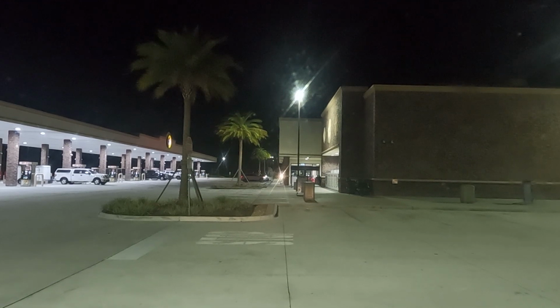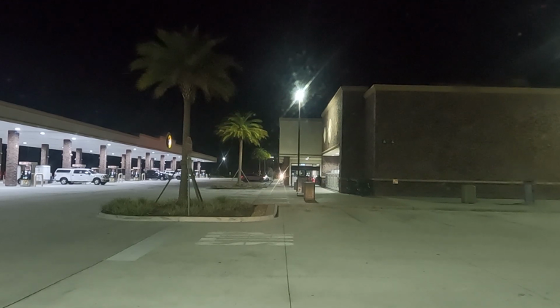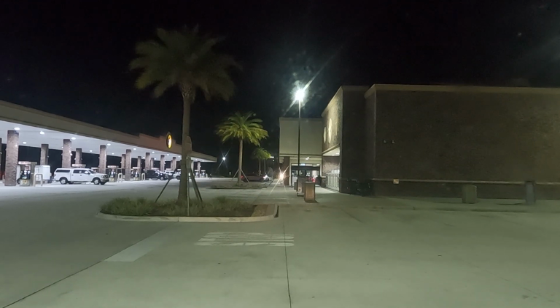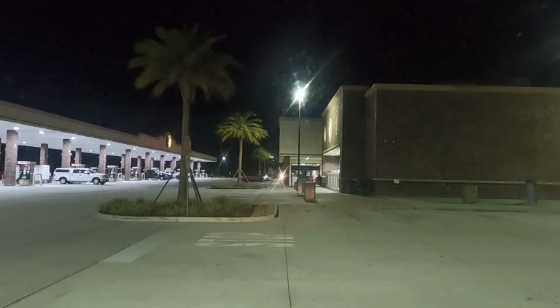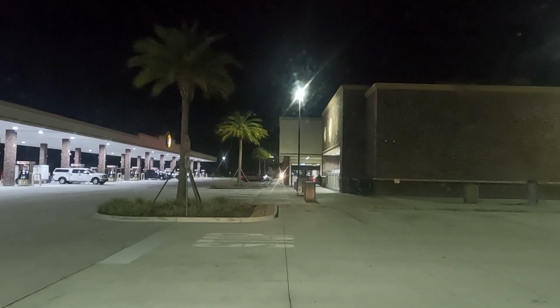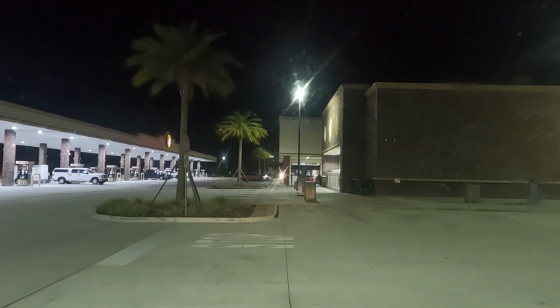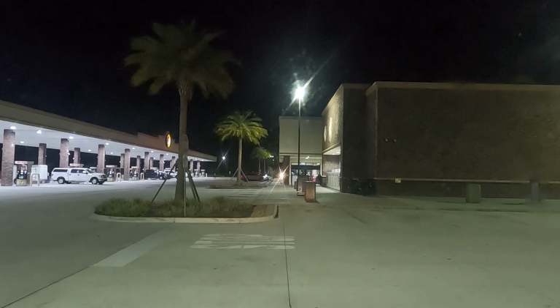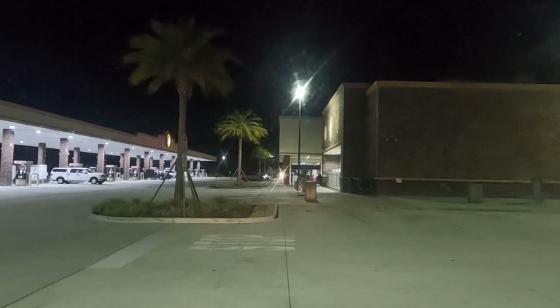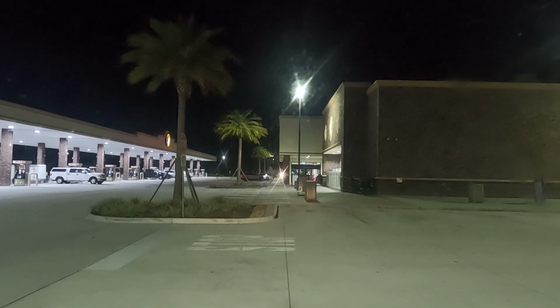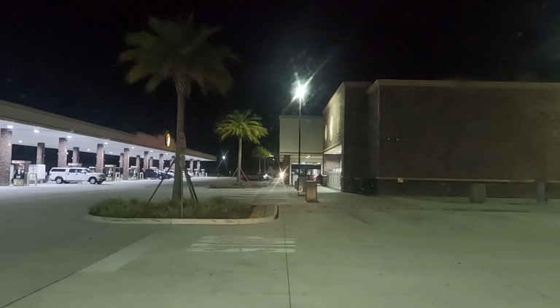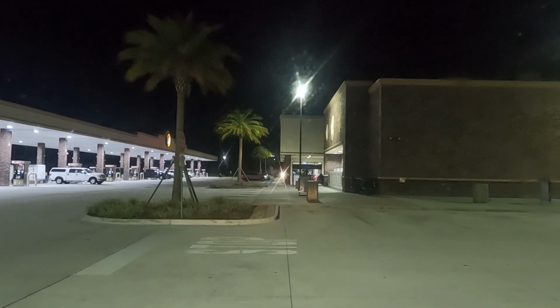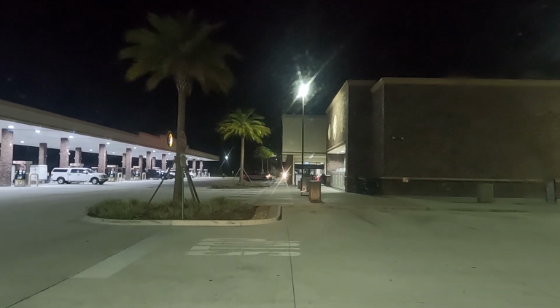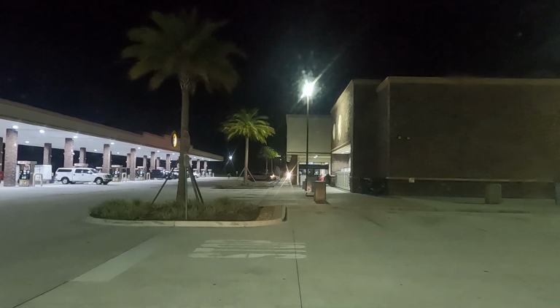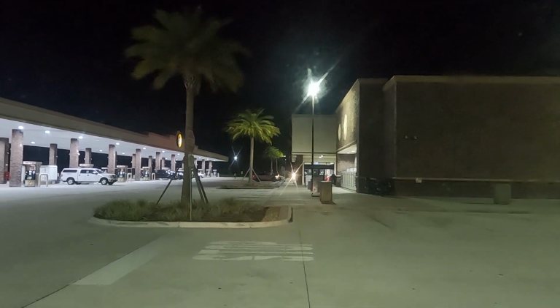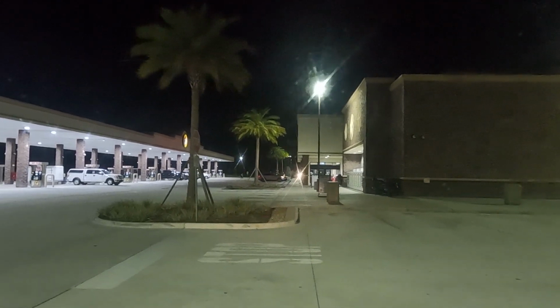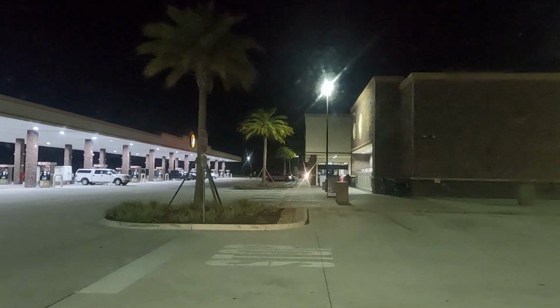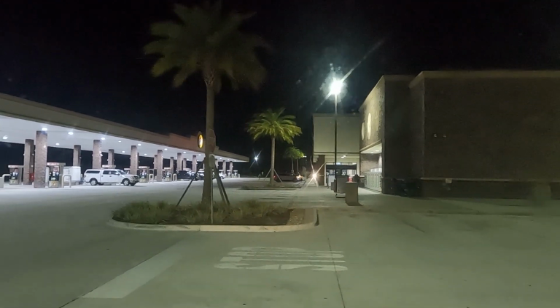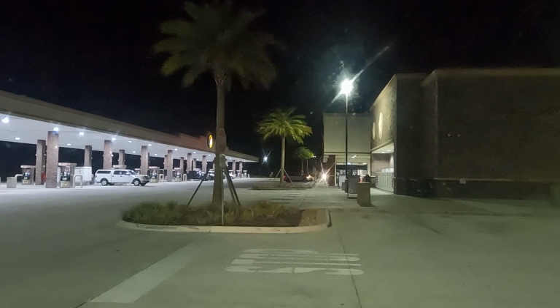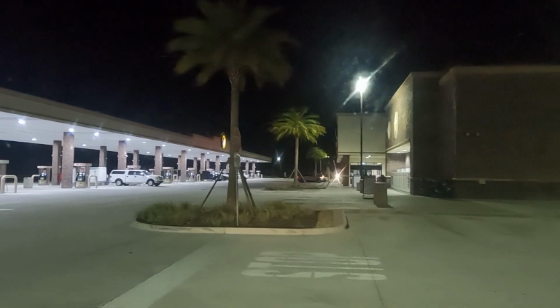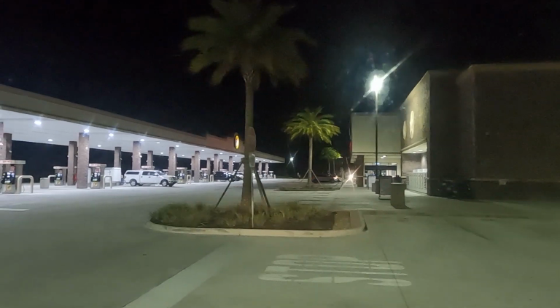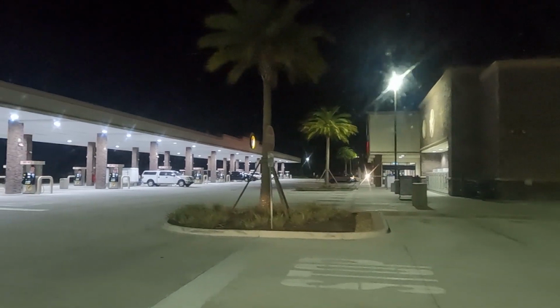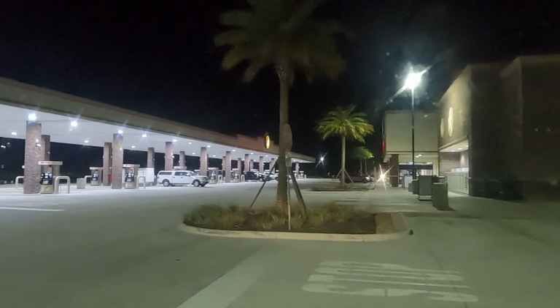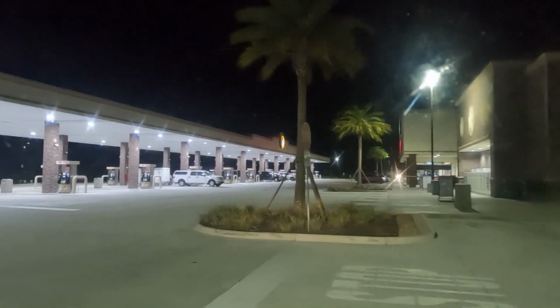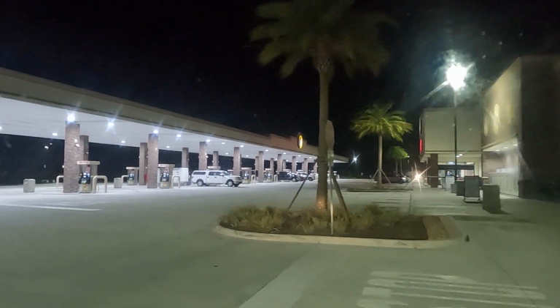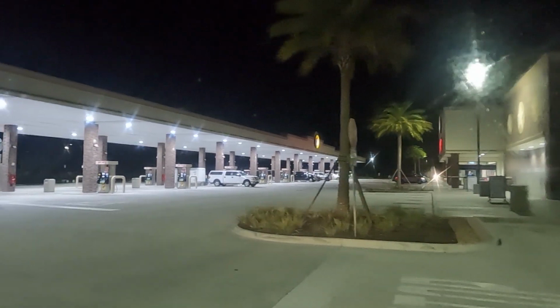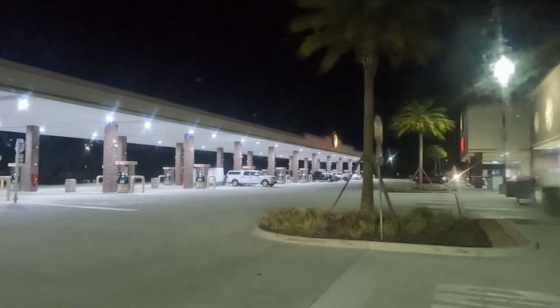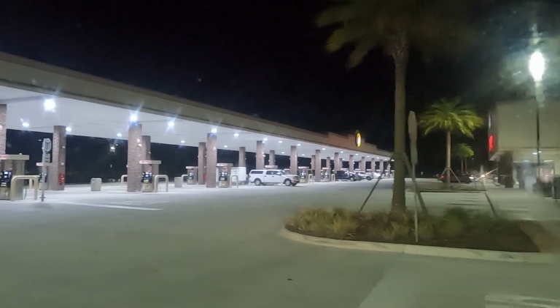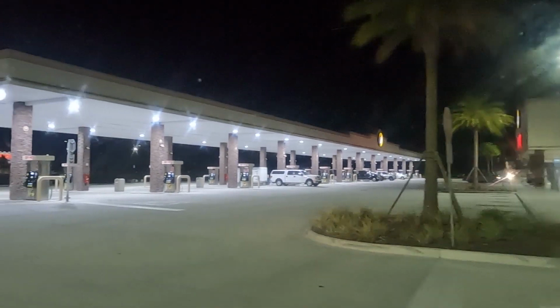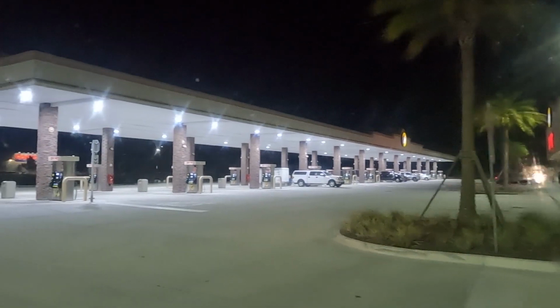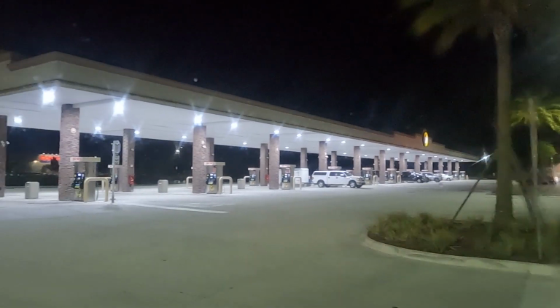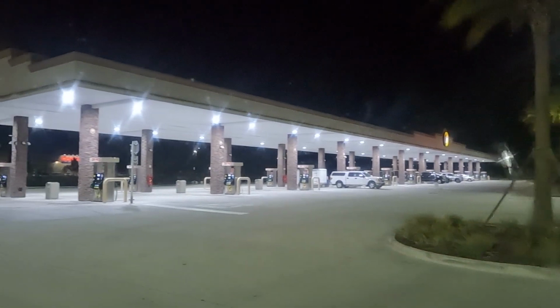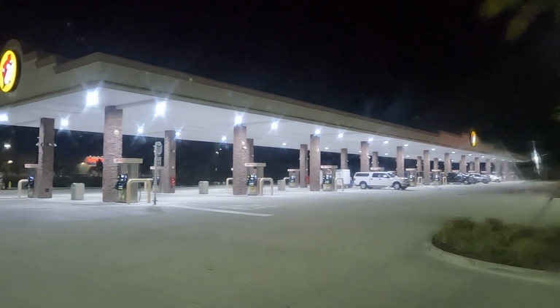Sunday morning, the 19th I think, February 2023. The Buc-ee's in Jacksonville — we're going to fill up with gas.